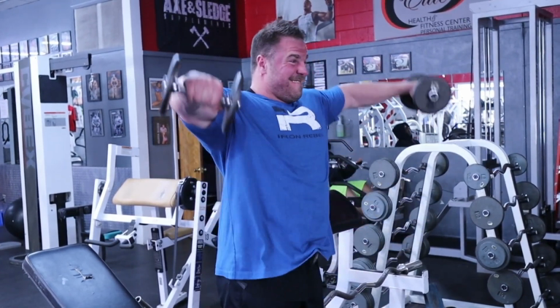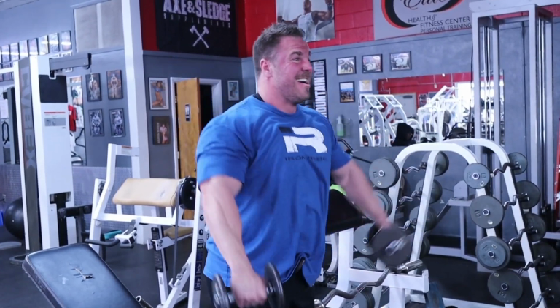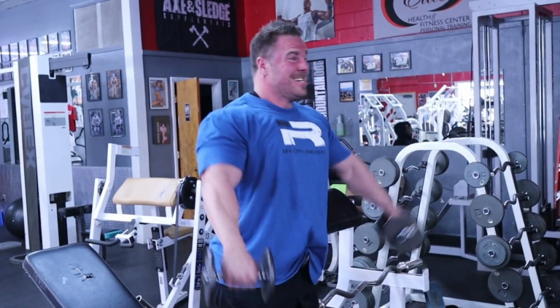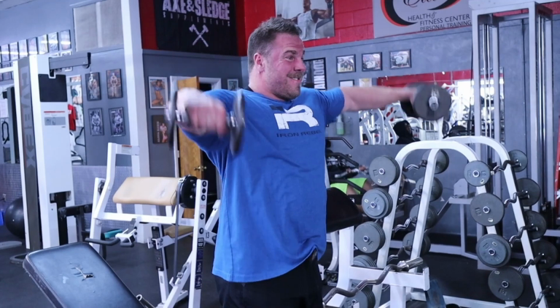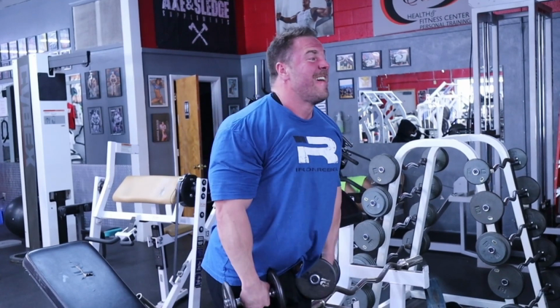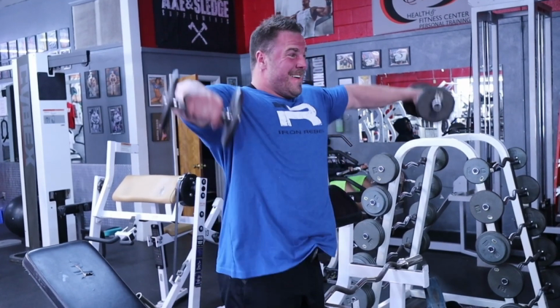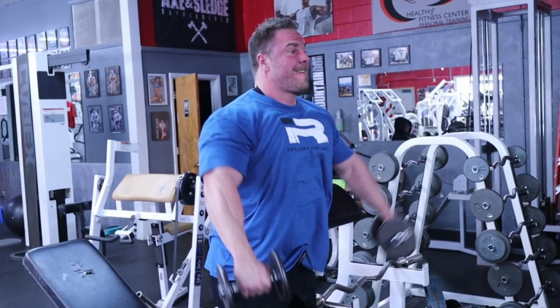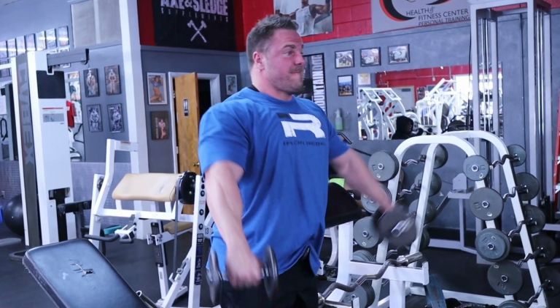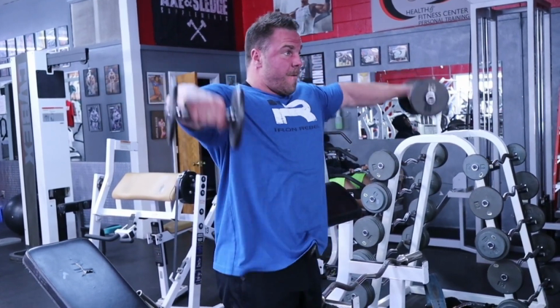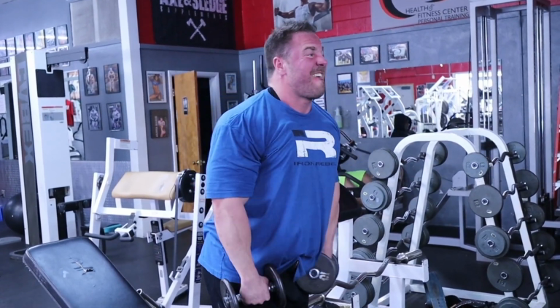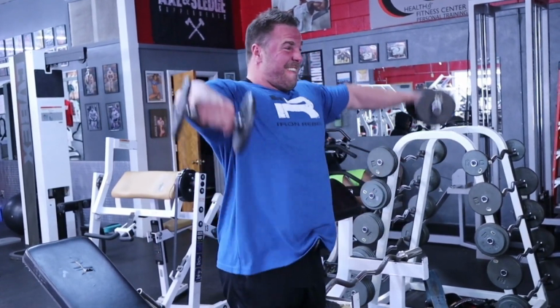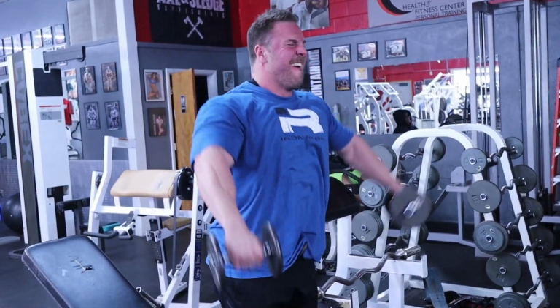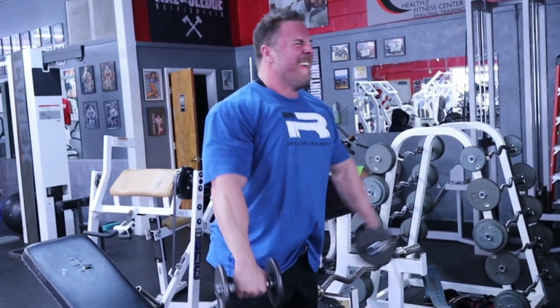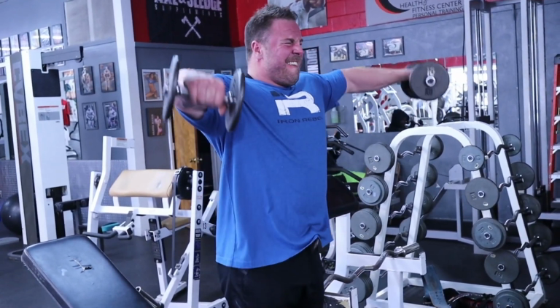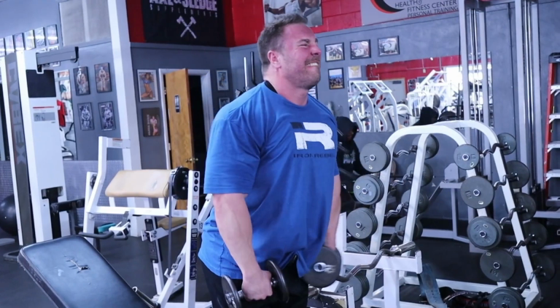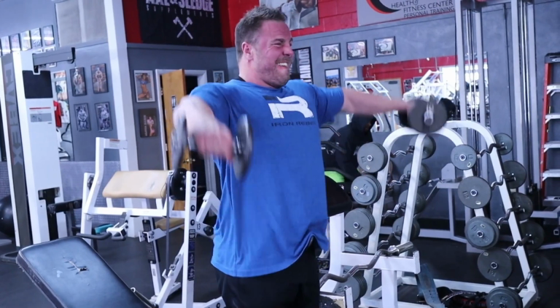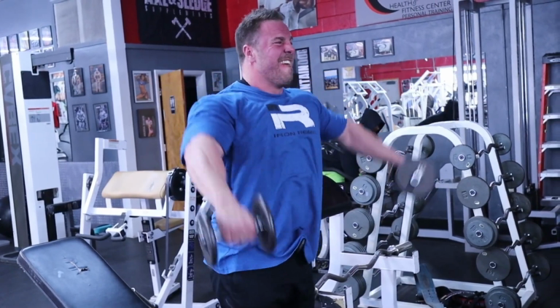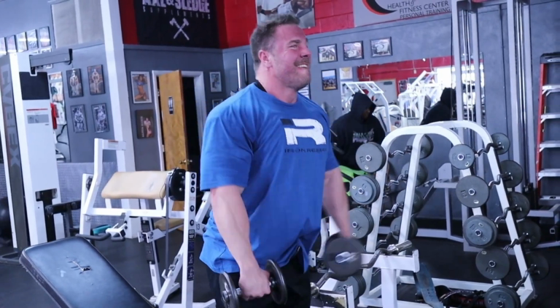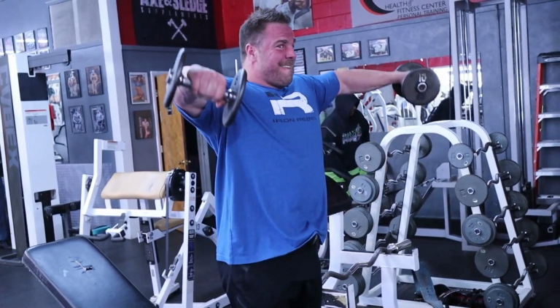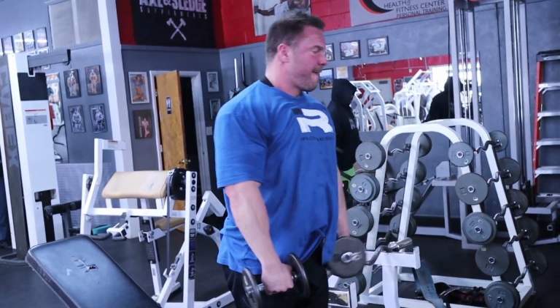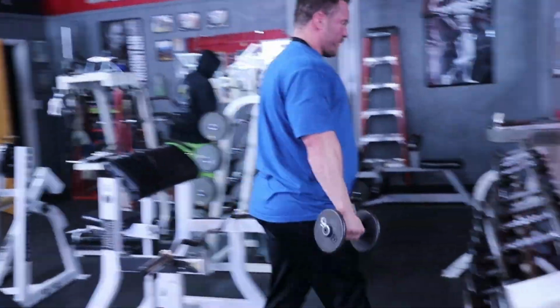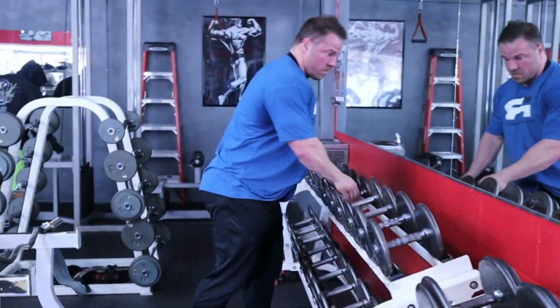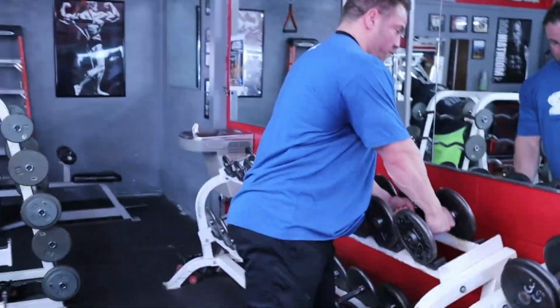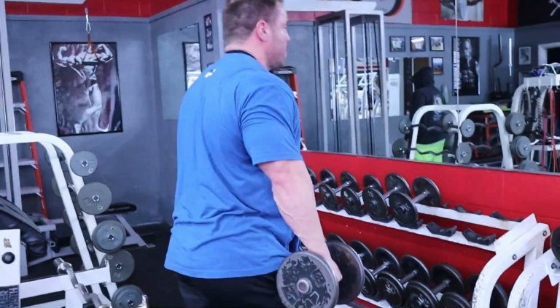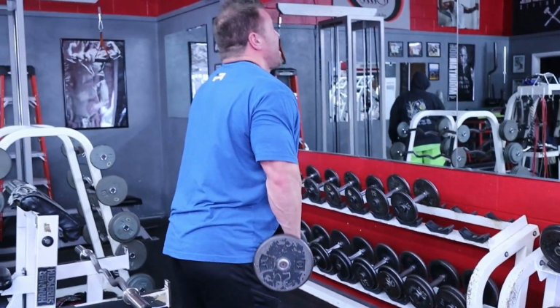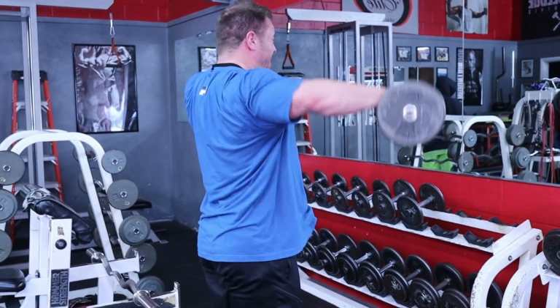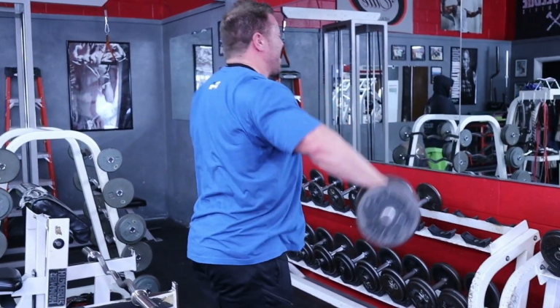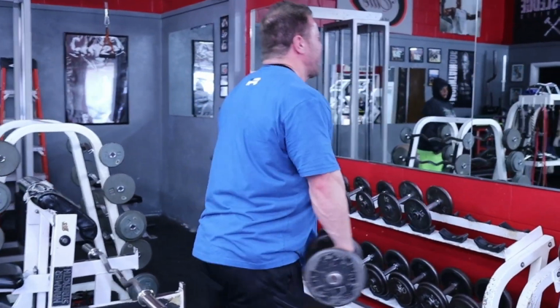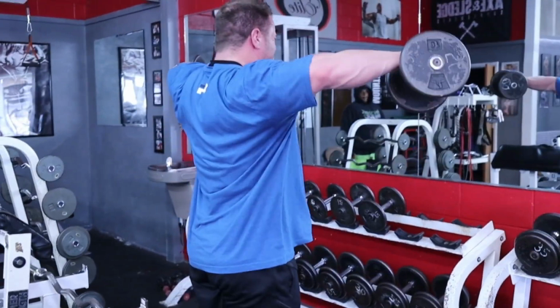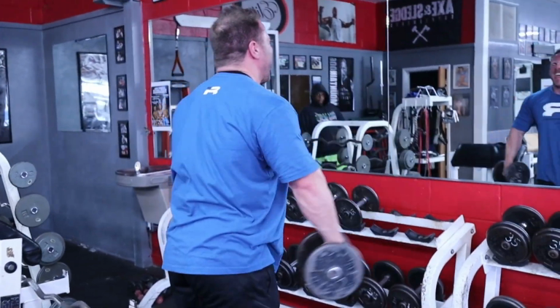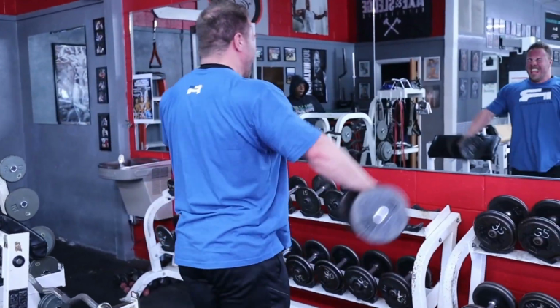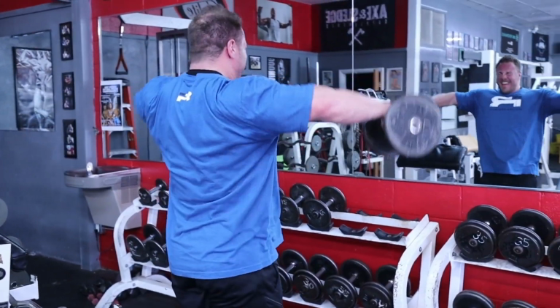Set number one is 20s, 30s, and 40s. Rest two minutes, come back, and run the rack backwards — 40s, 30s, 20s, 10s. With the reps I'm just smashing them, and at the end with those 30s and 40s I'm getting a few more partials just to get through them. You have to fight — that's going to challenge you mentally.